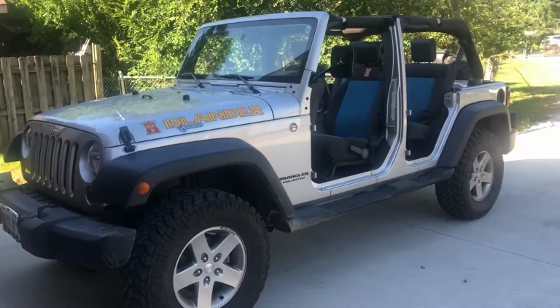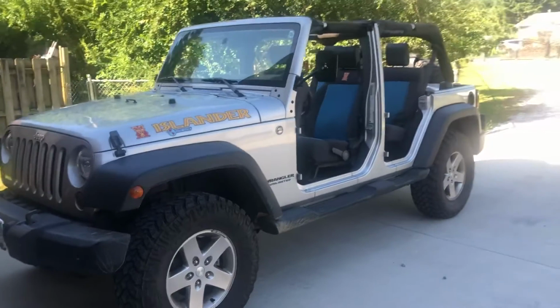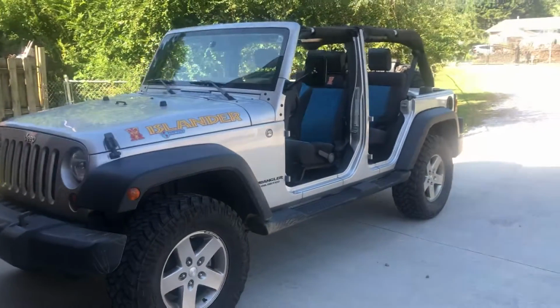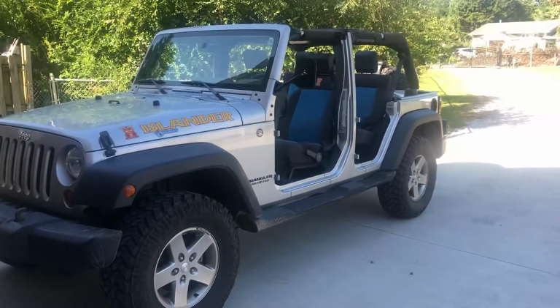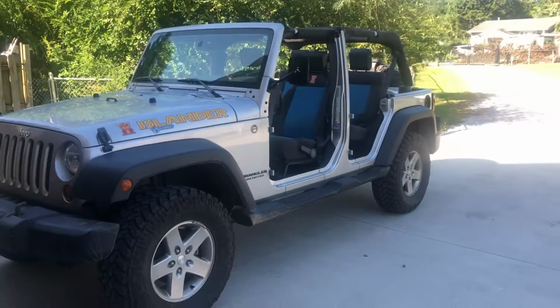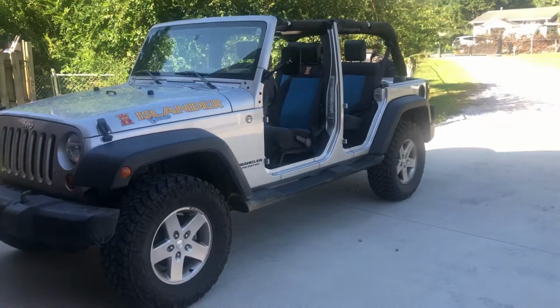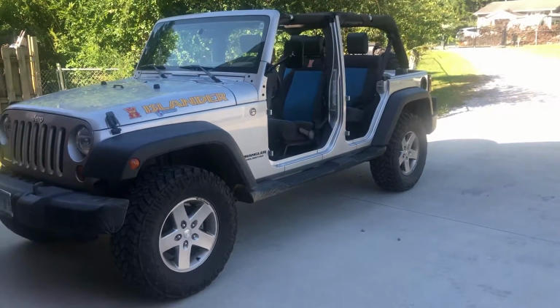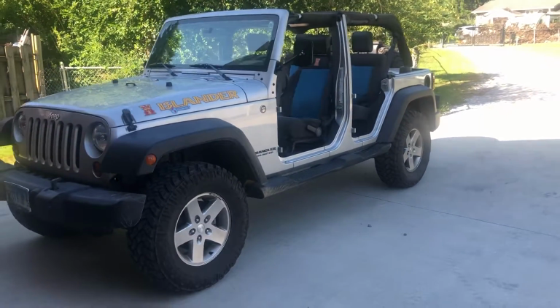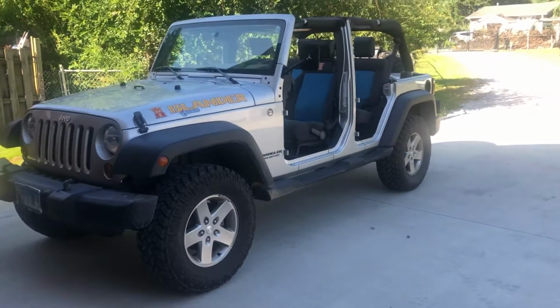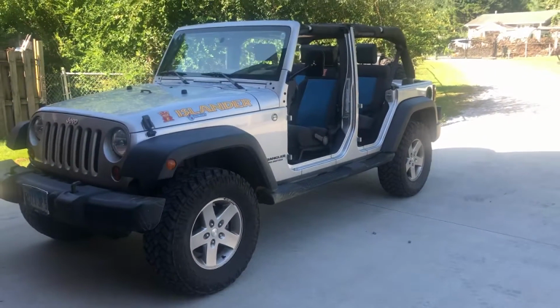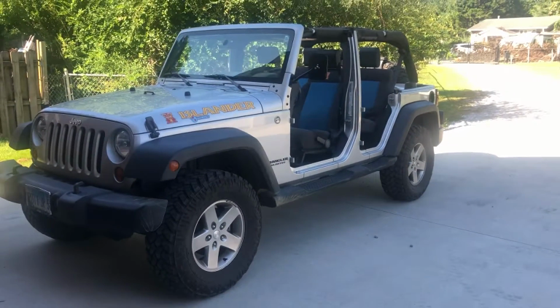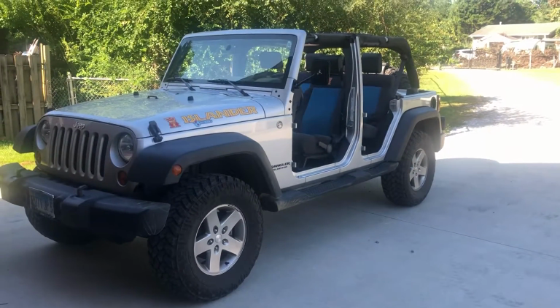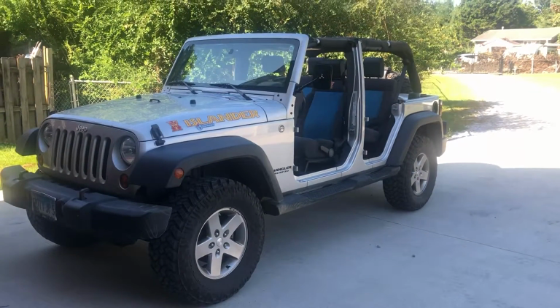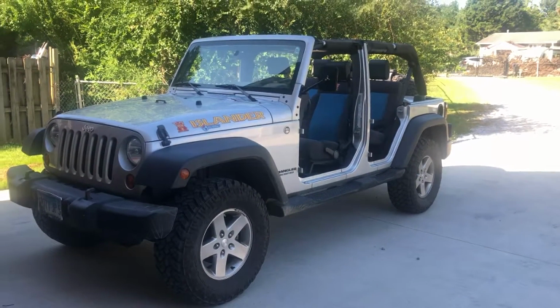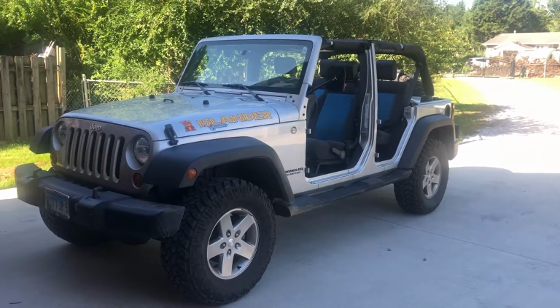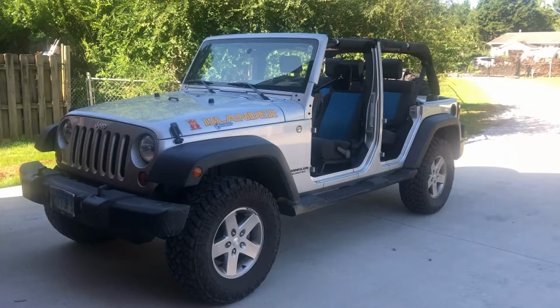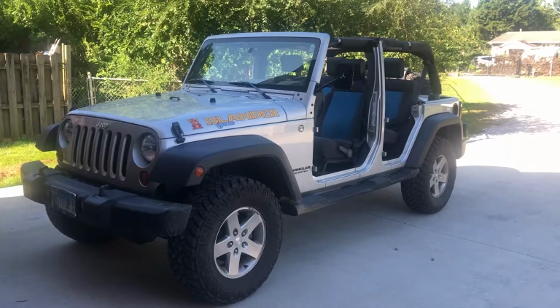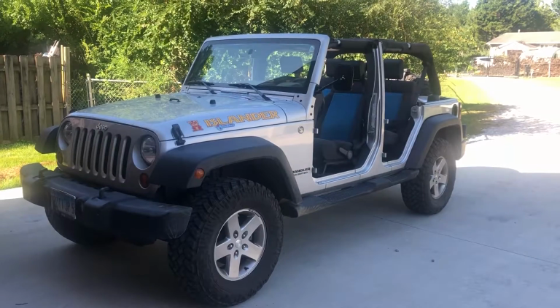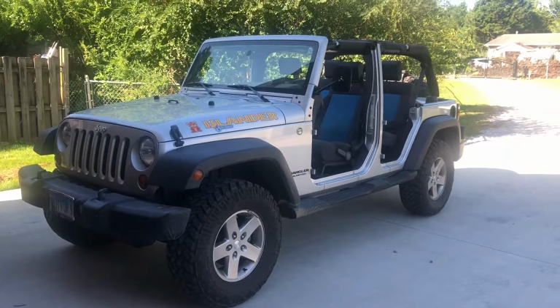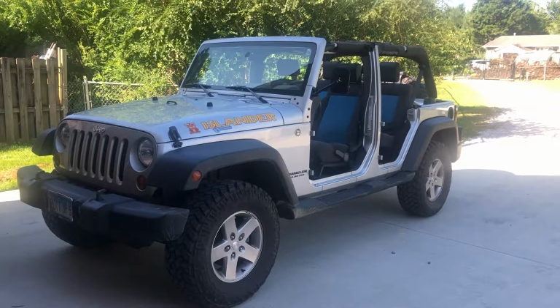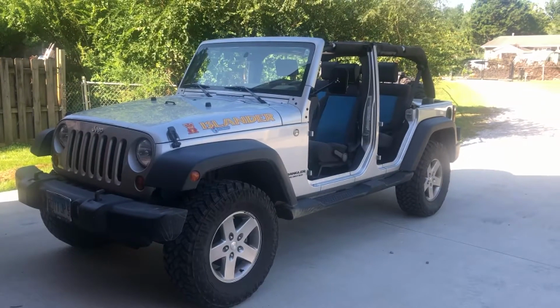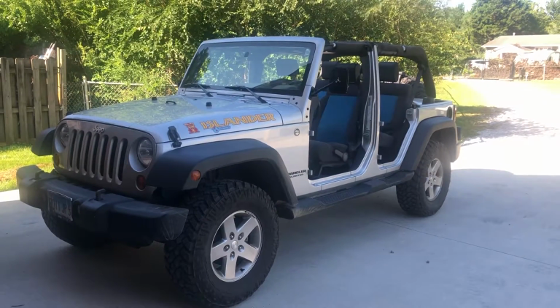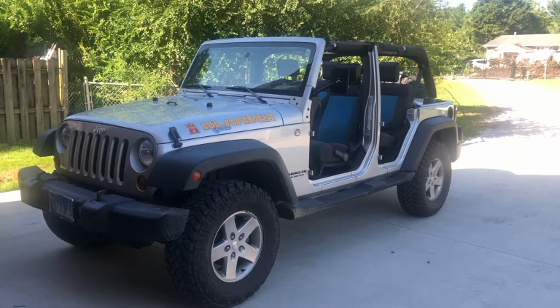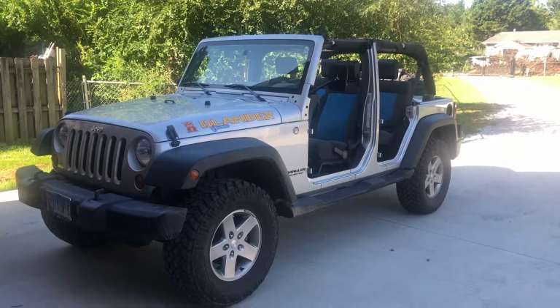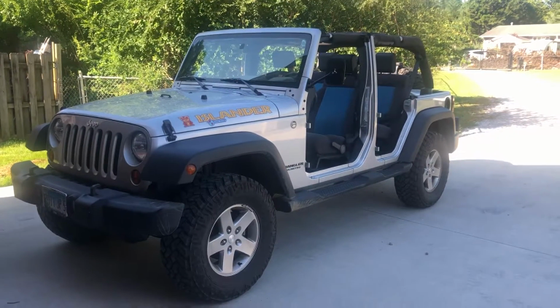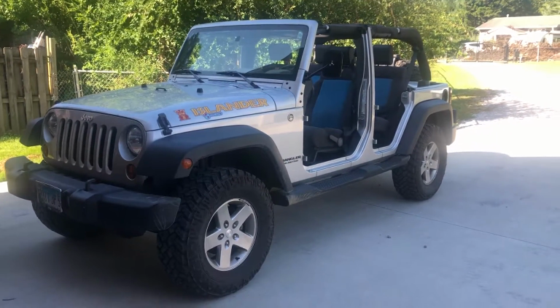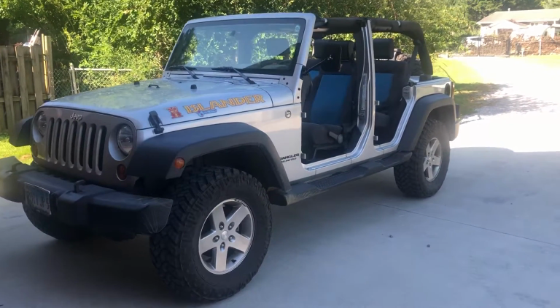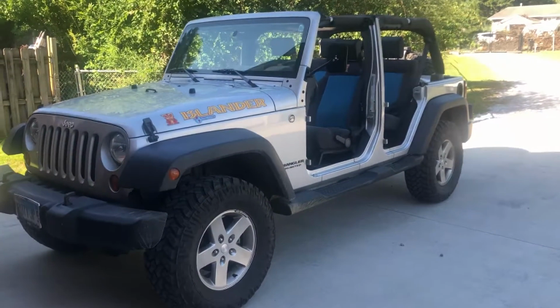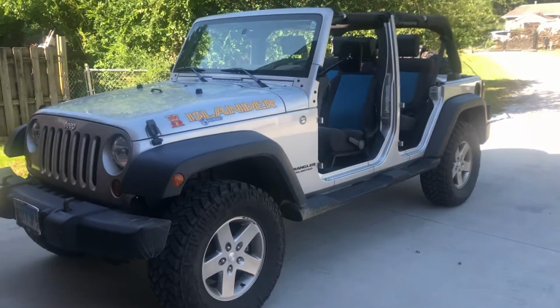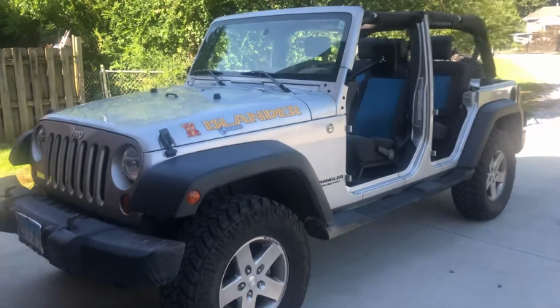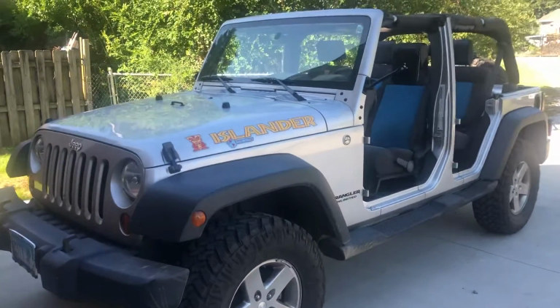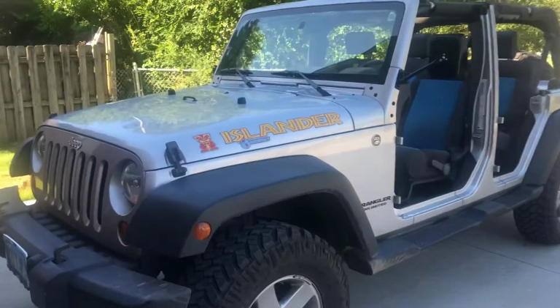It's a two-owner. I actually grew up with the family that purchased it brand new in Marion, Illinois. The Jeep is absolutely outstanding, as you can see on the front there.